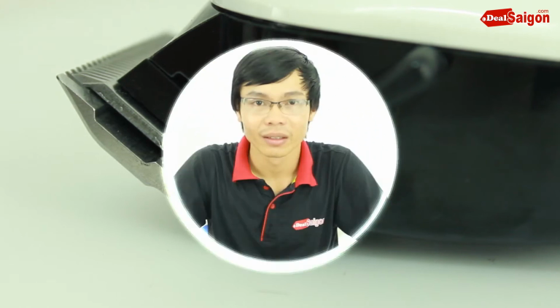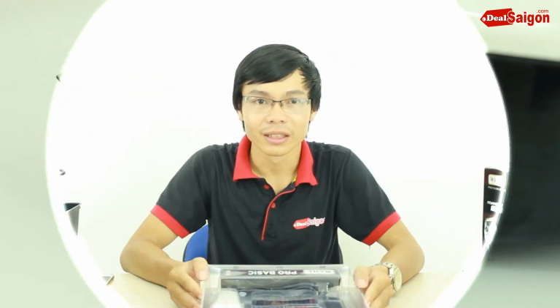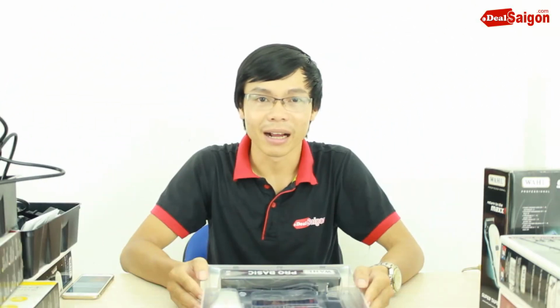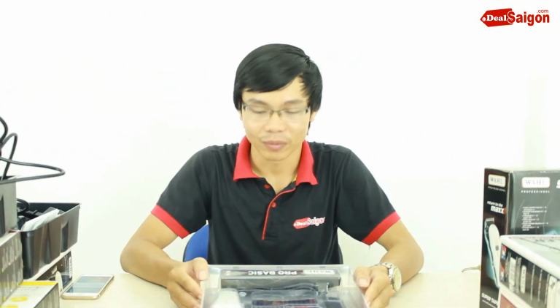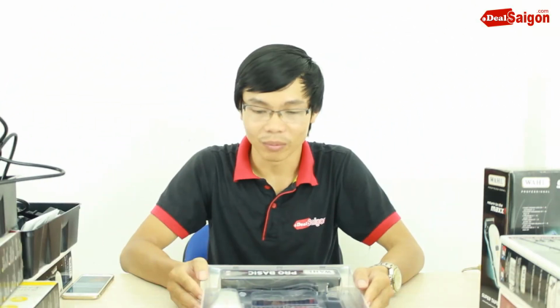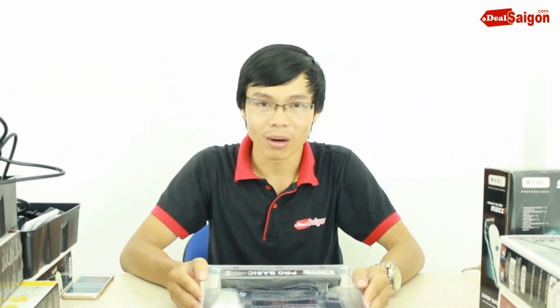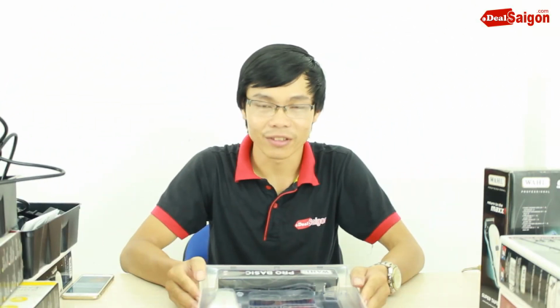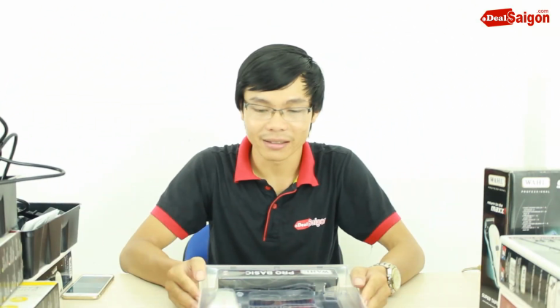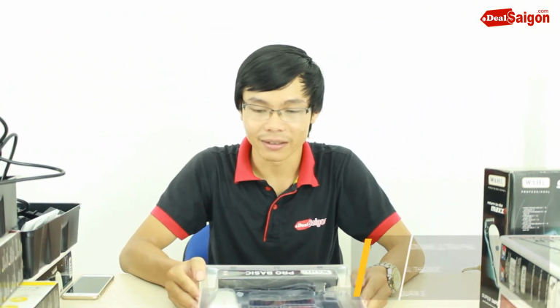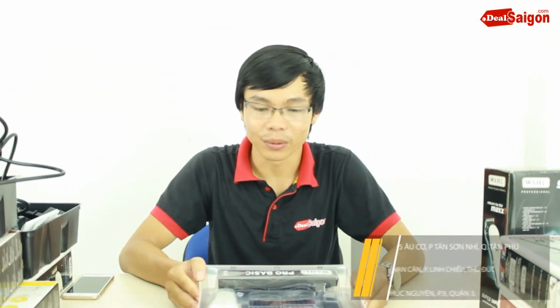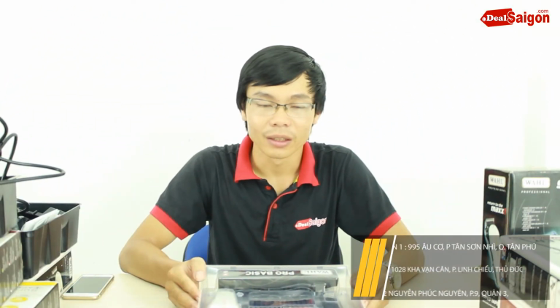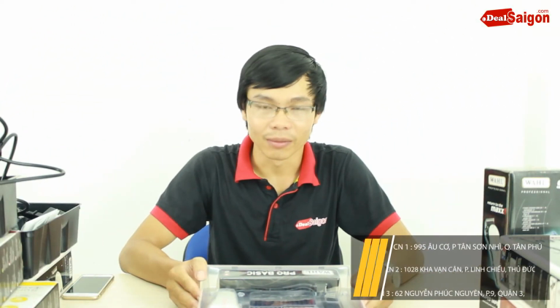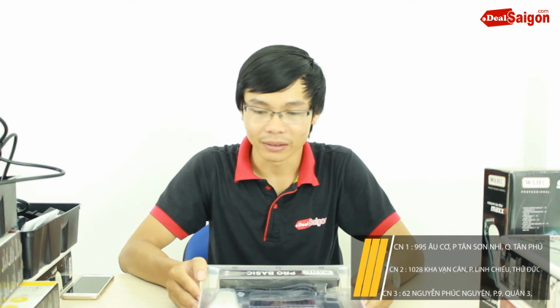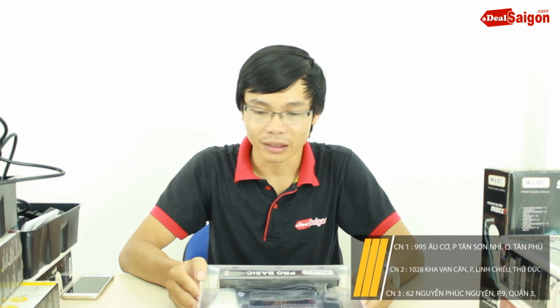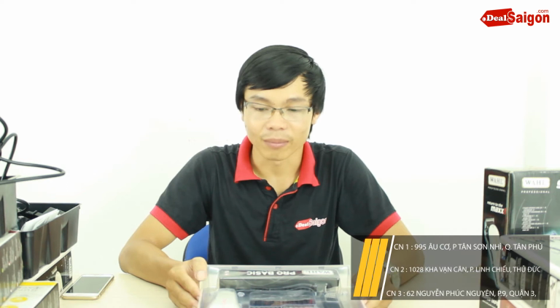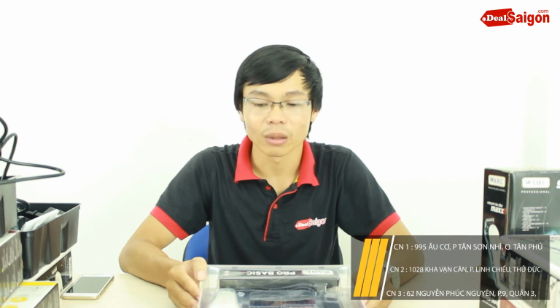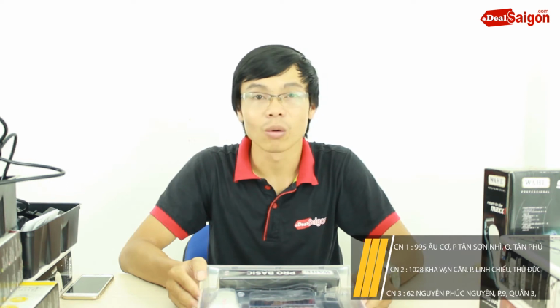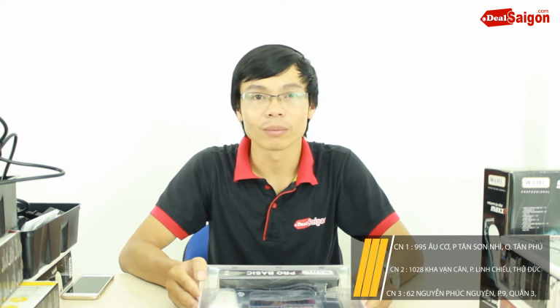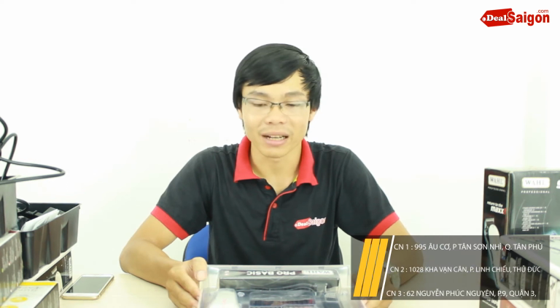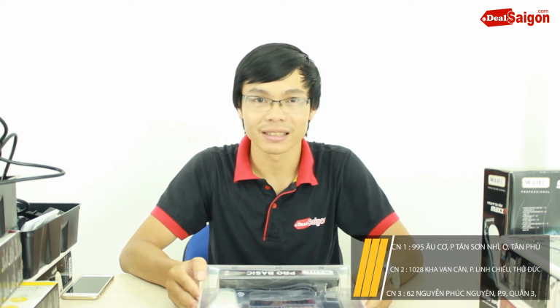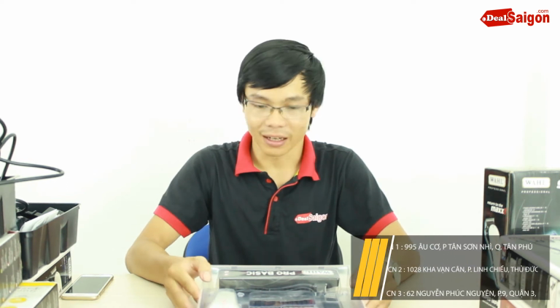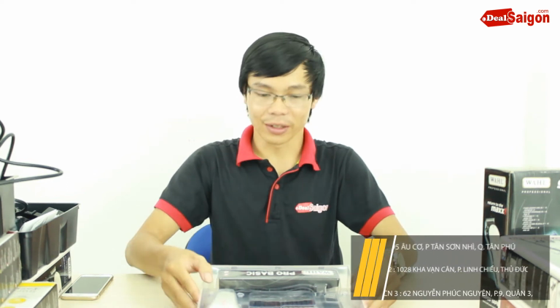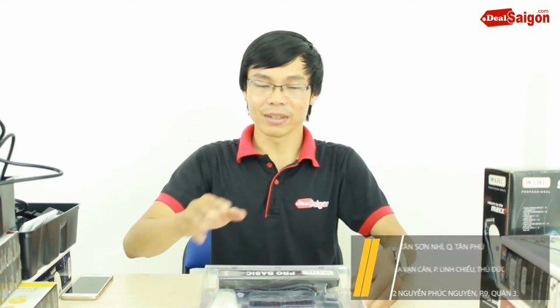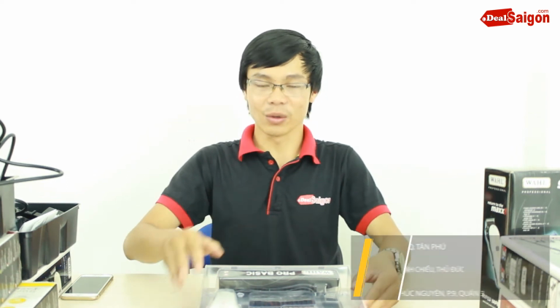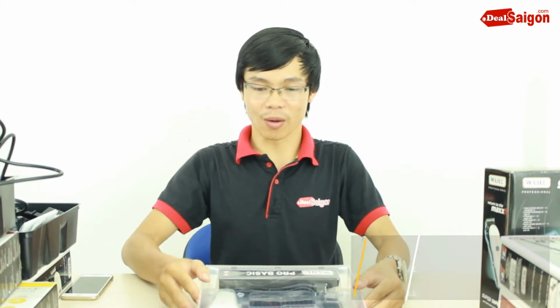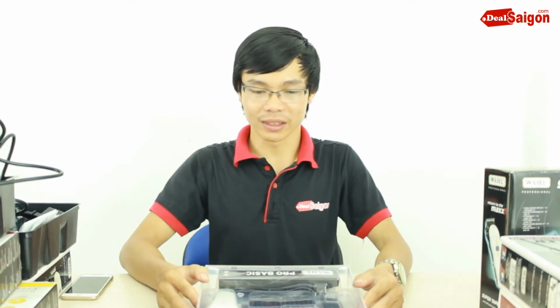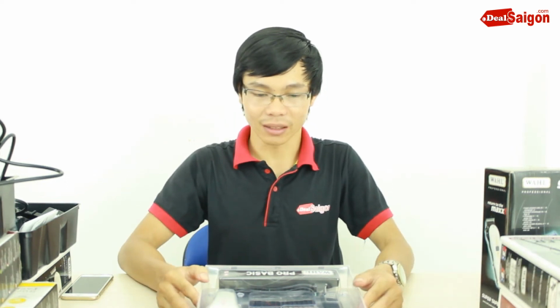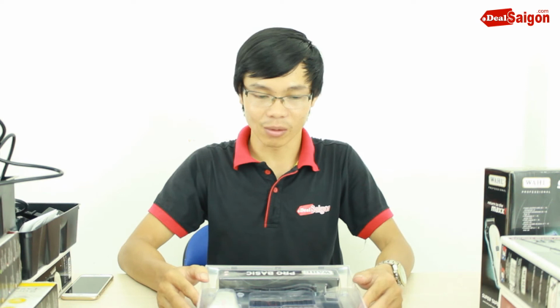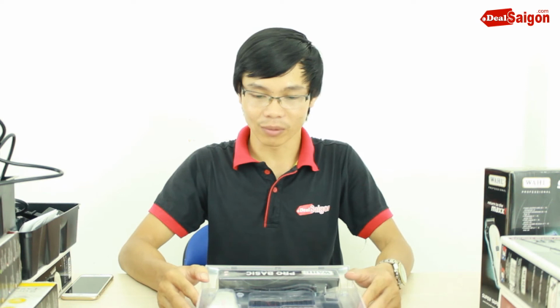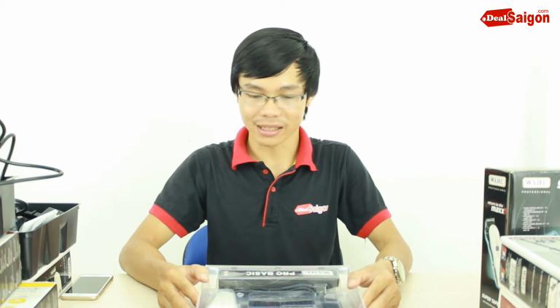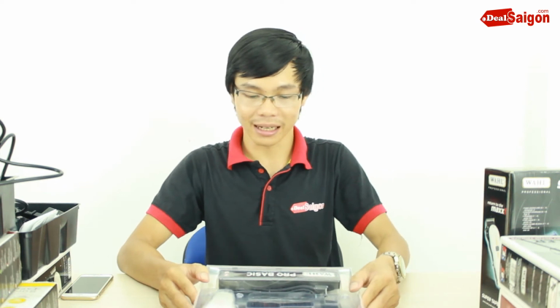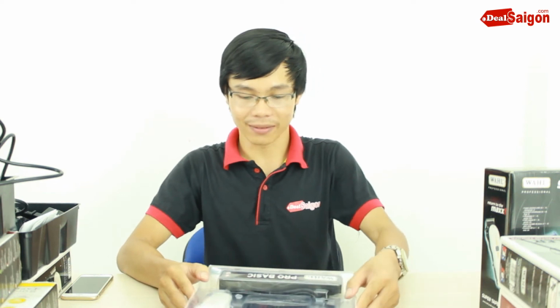Hello everyone, today One.vn will introduce you to the product Tonder One Pro Basics. Today we will present this Tonder One Pro Basics for you.